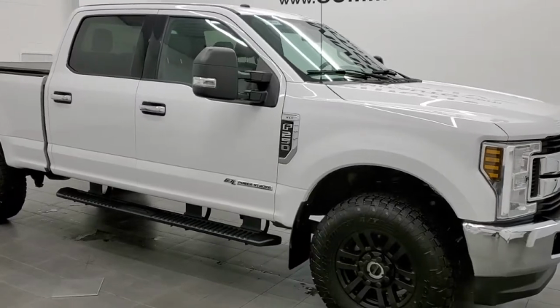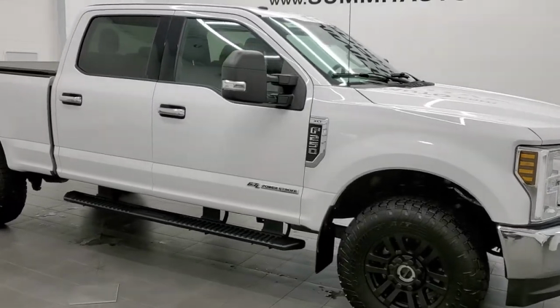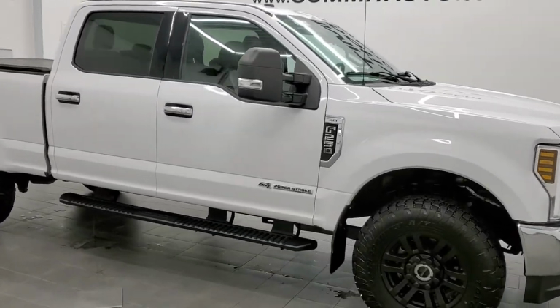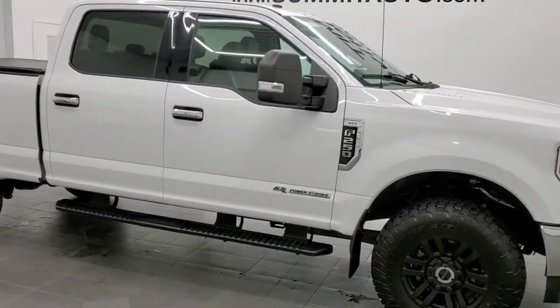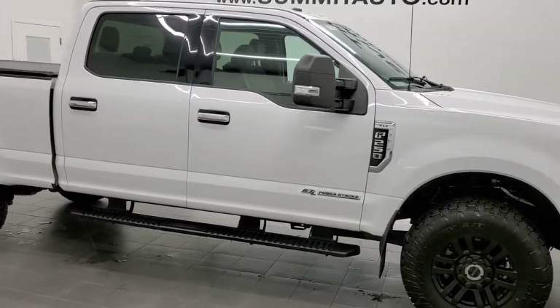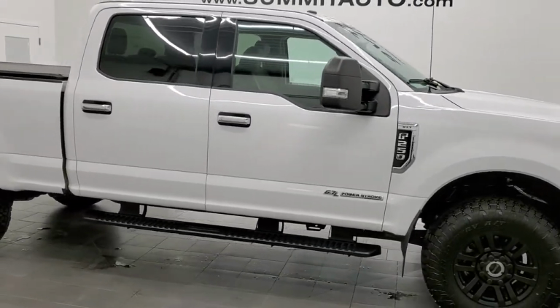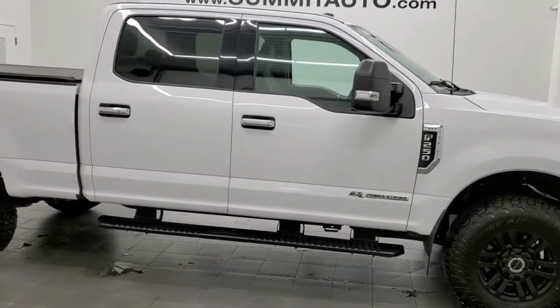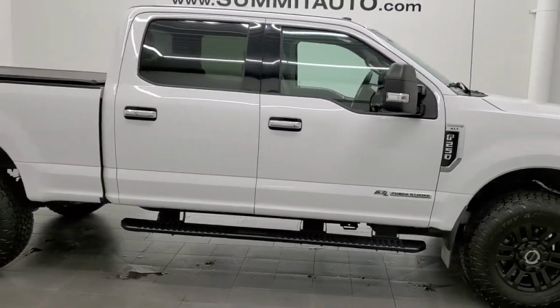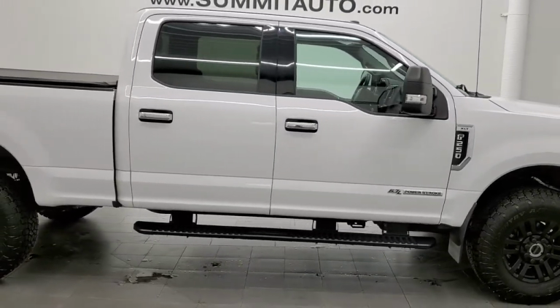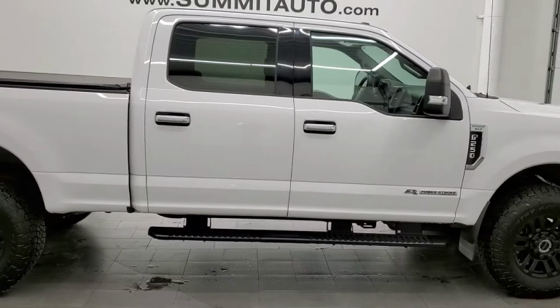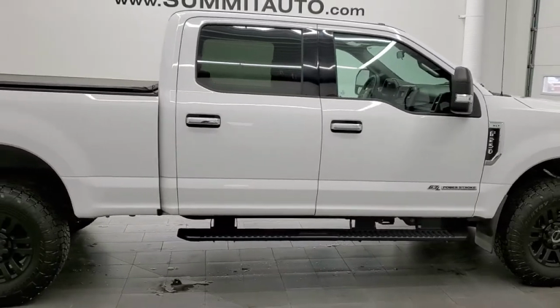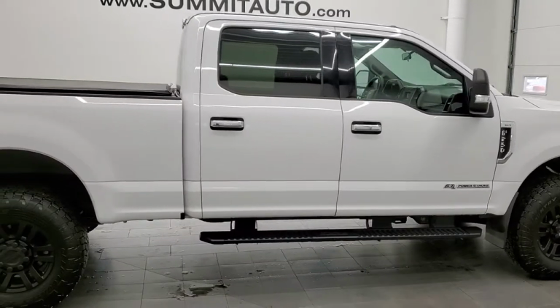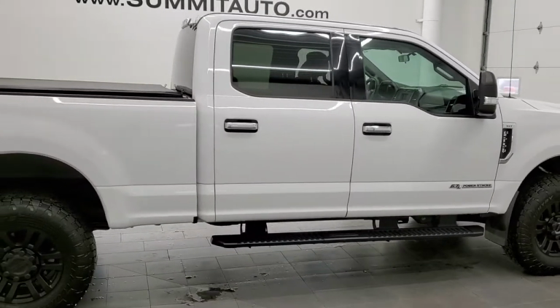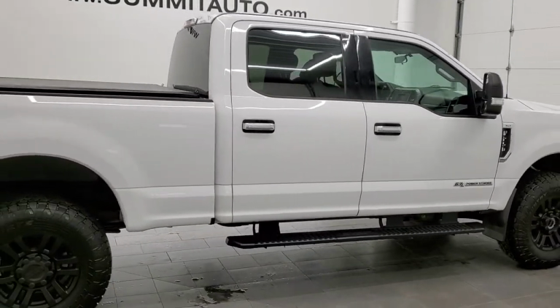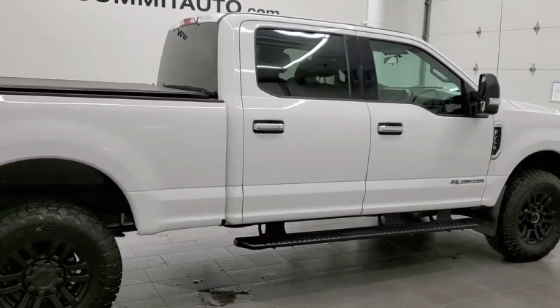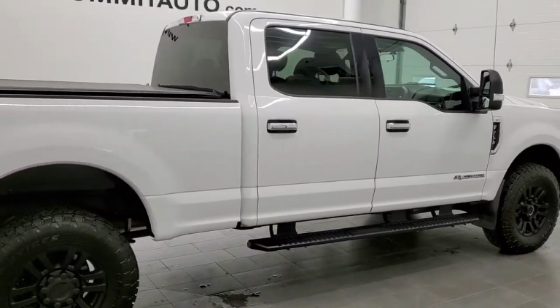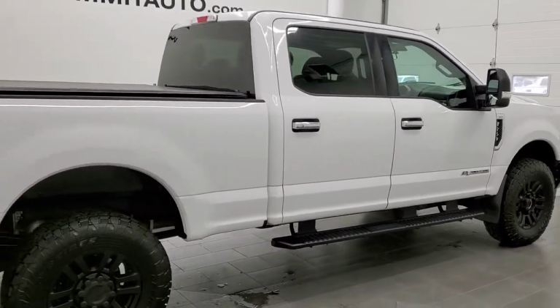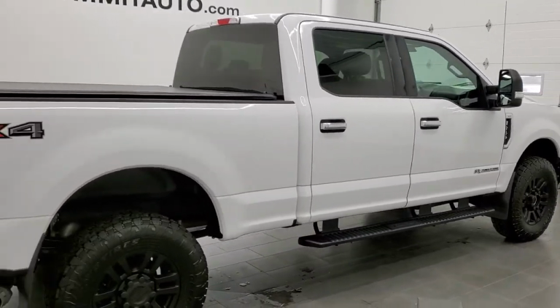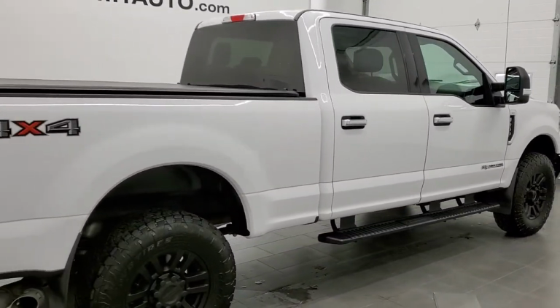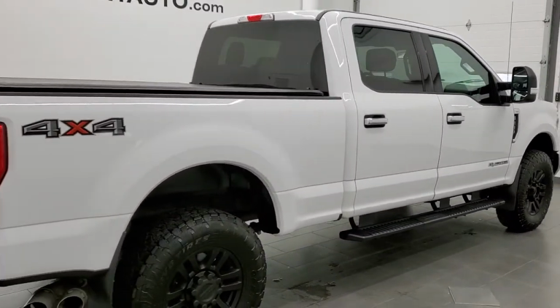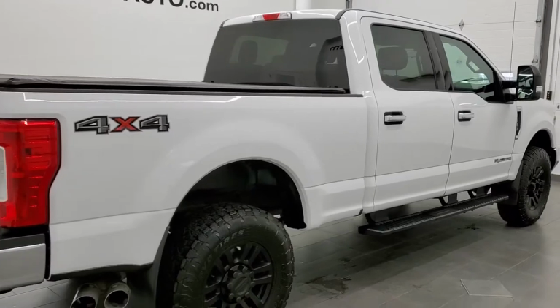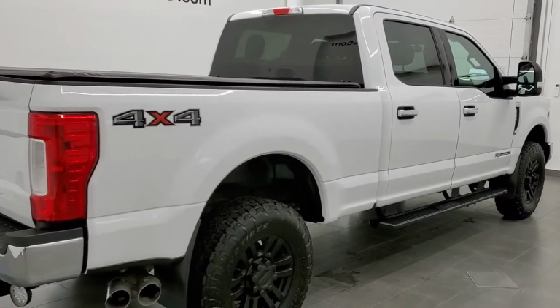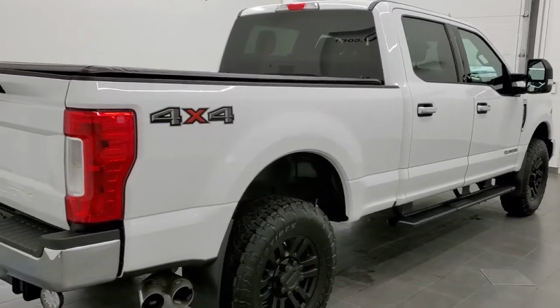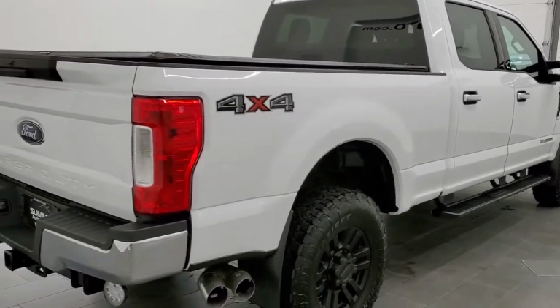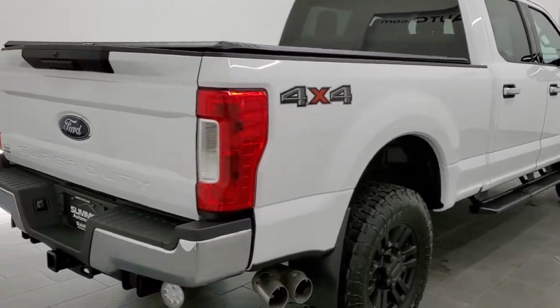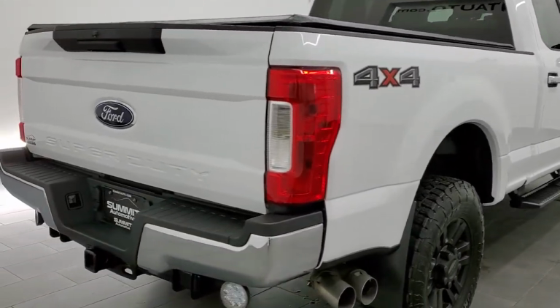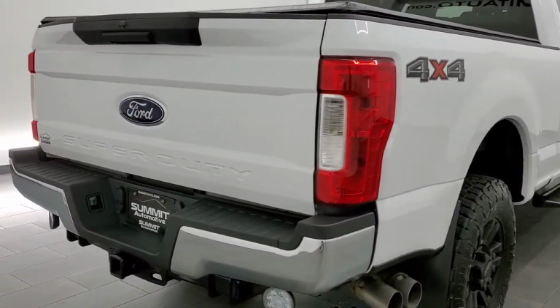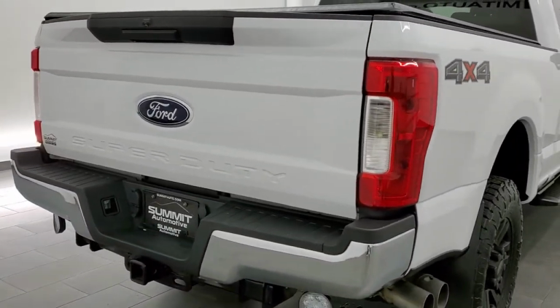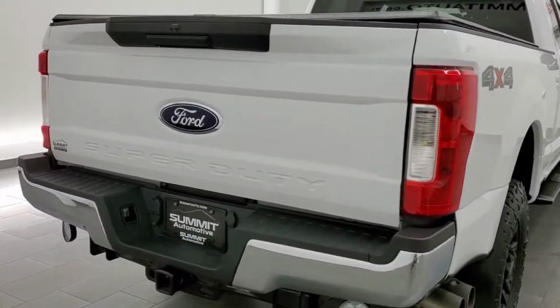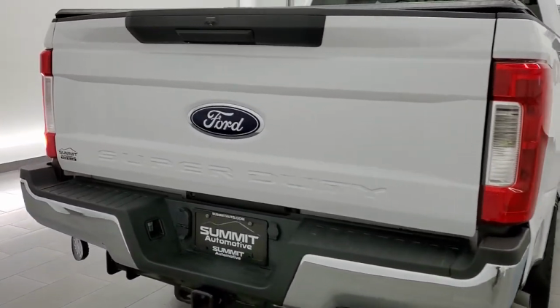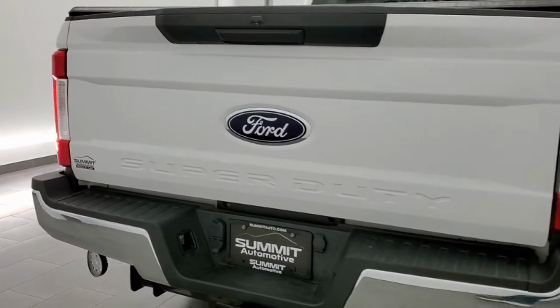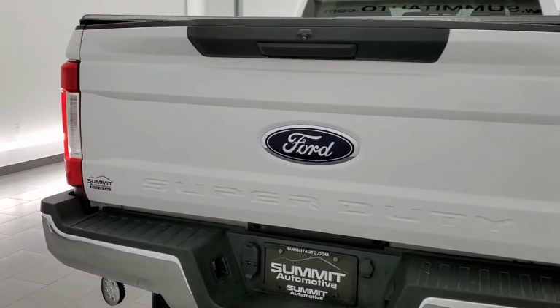This 2019 Ford F-250 Crew Cab Short Box XLT is stock number 11894Z. We are here at Summit Automotive in Fond du Lac, Wisconsin, your new and used heavy duty truck headquarters.